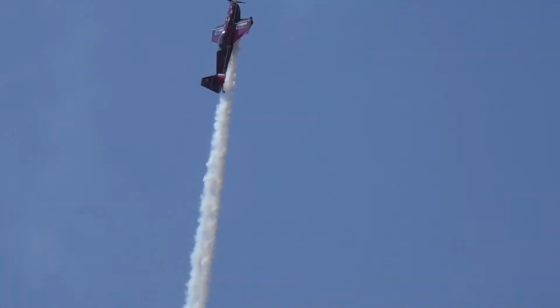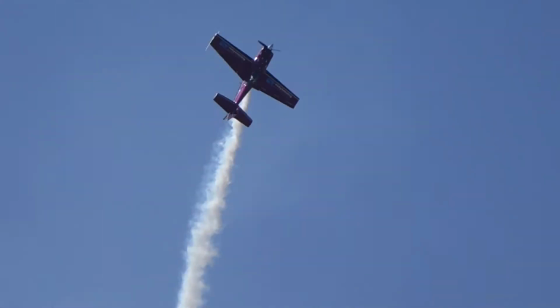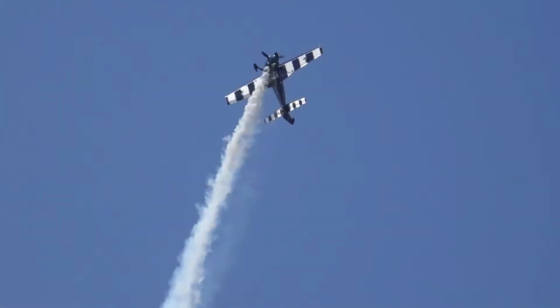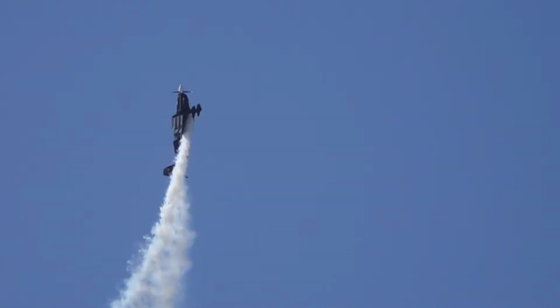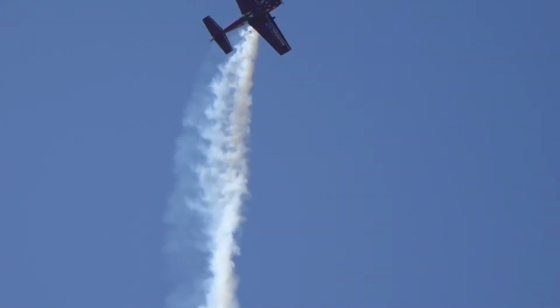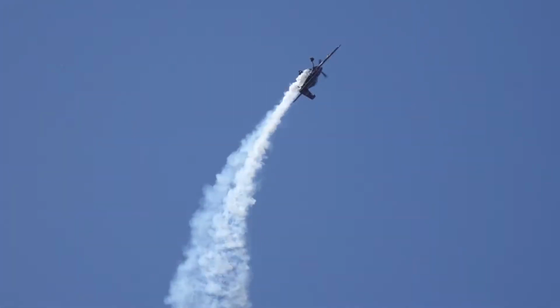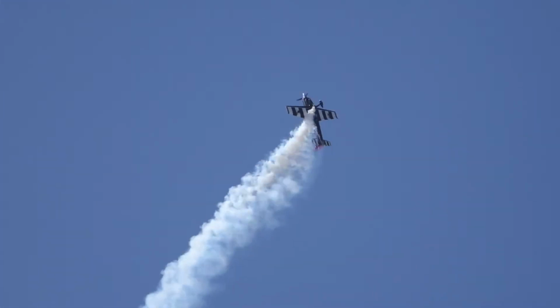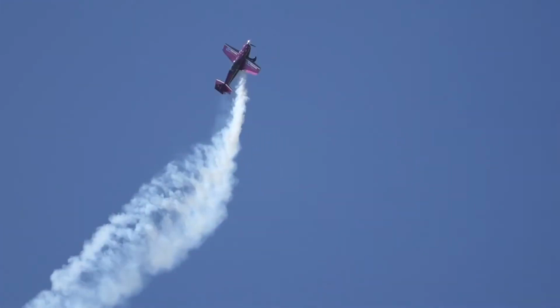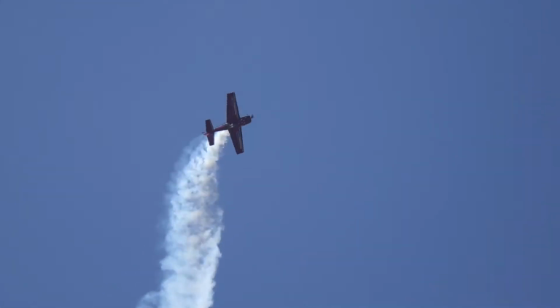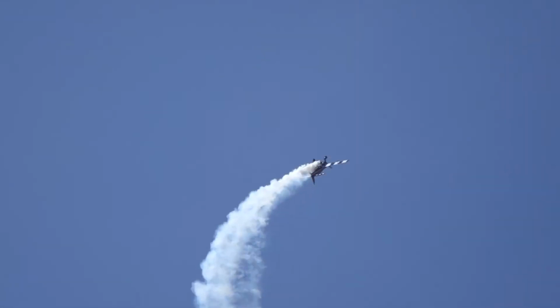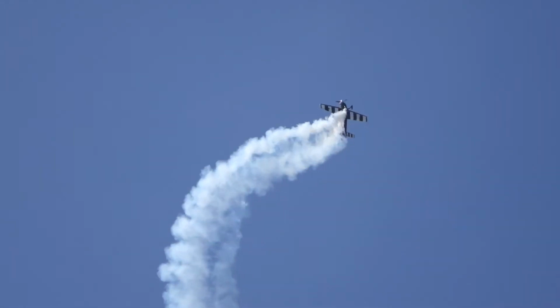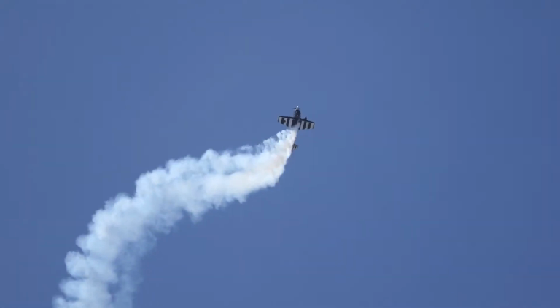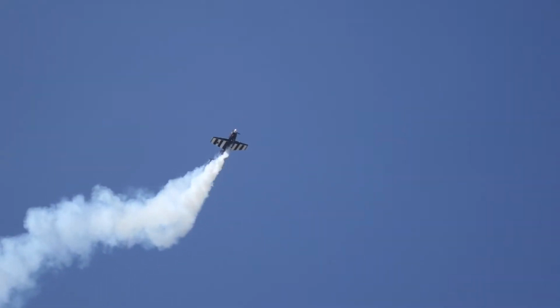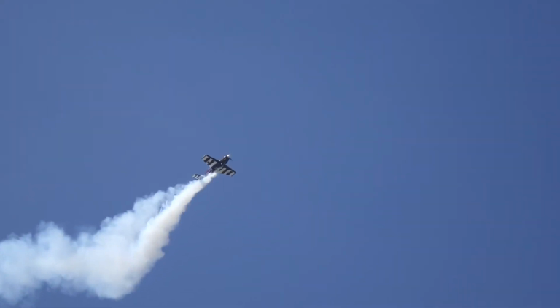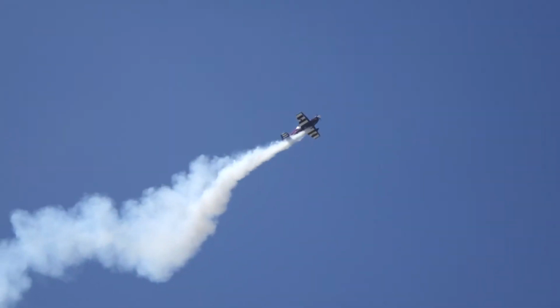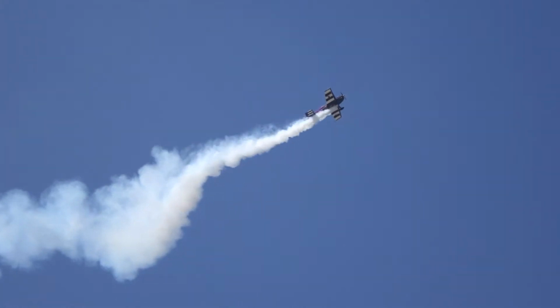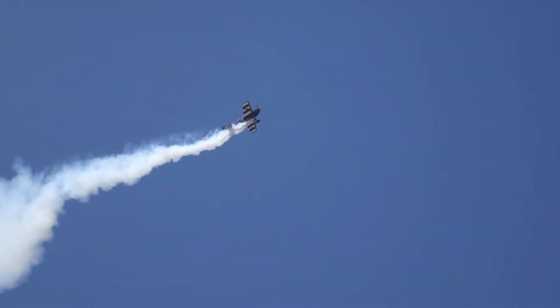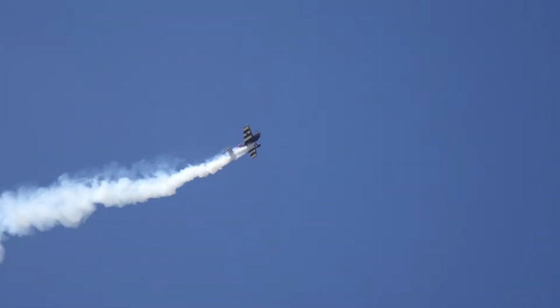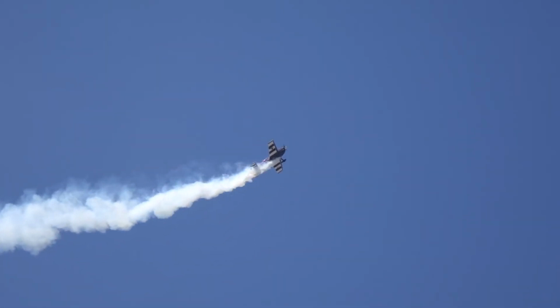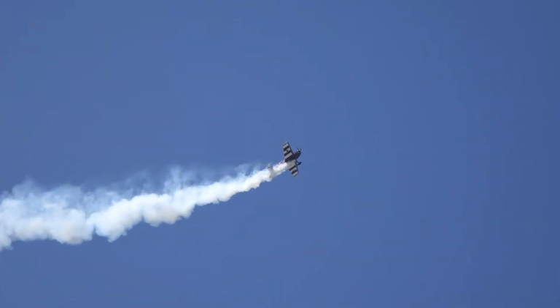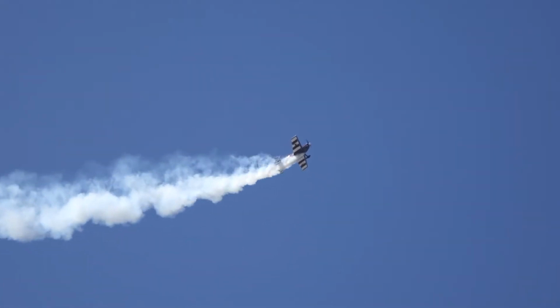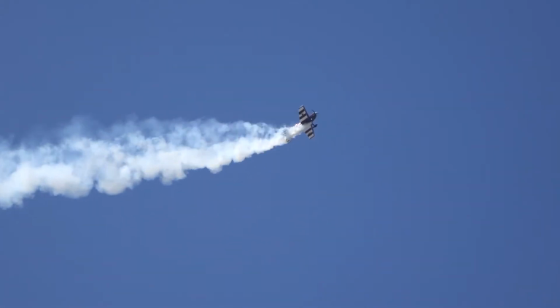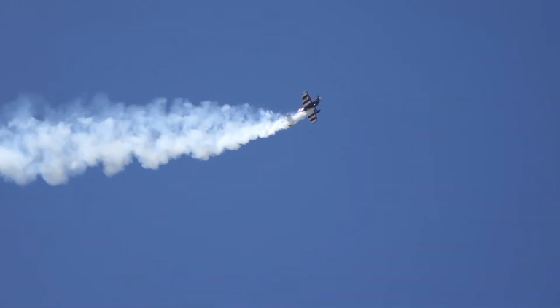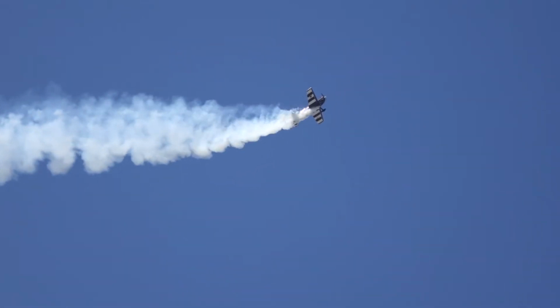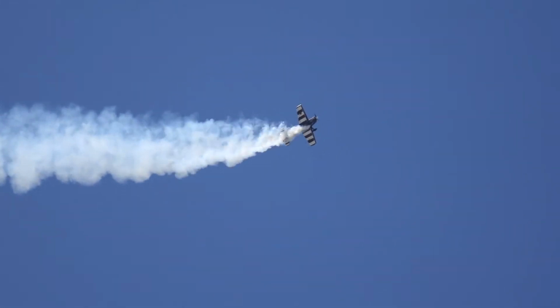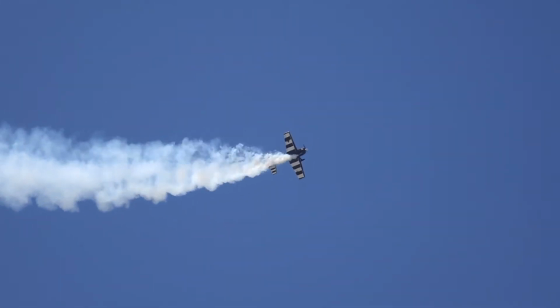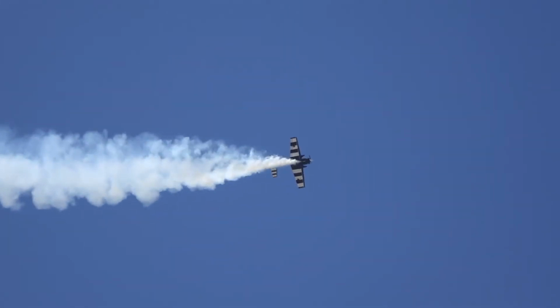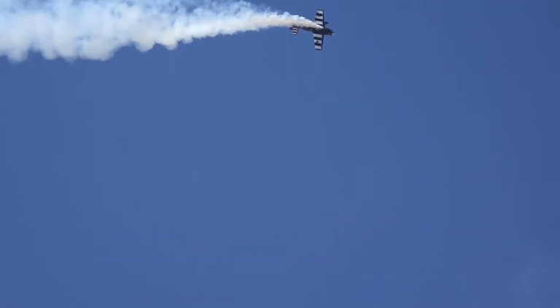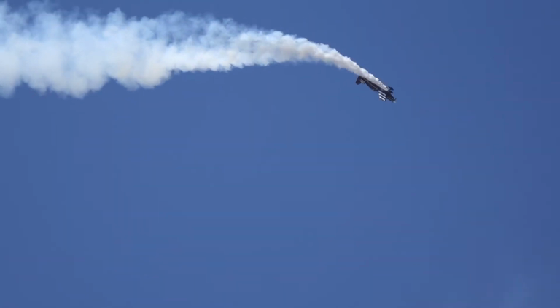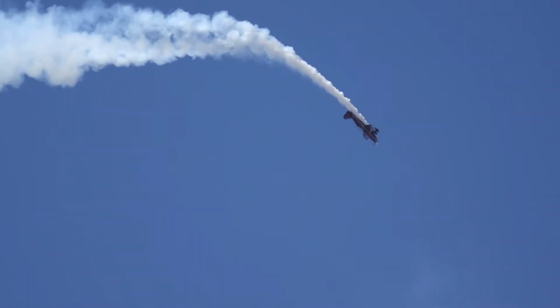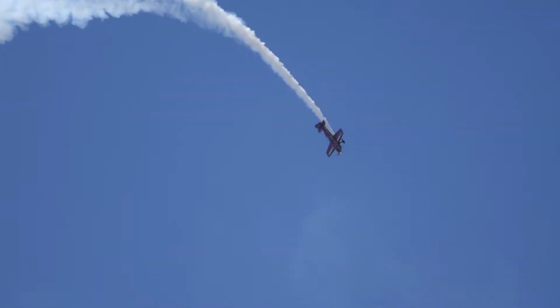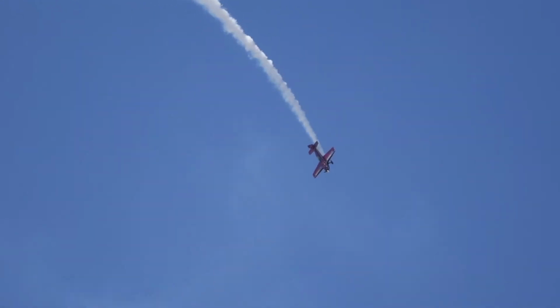On top — pushing the aircraft up and over, negative G's. Beautiful. Now it's time to get that aircraft back and further with the hammer roll. And back down.